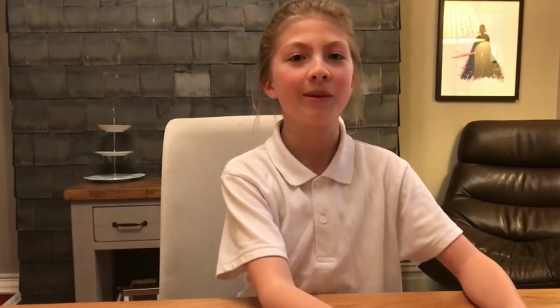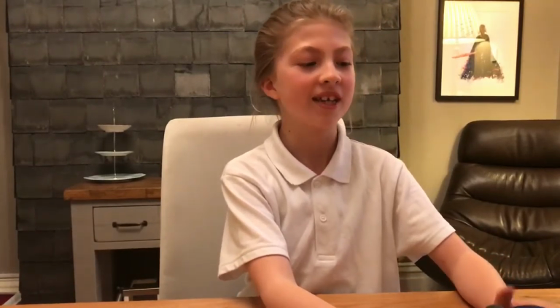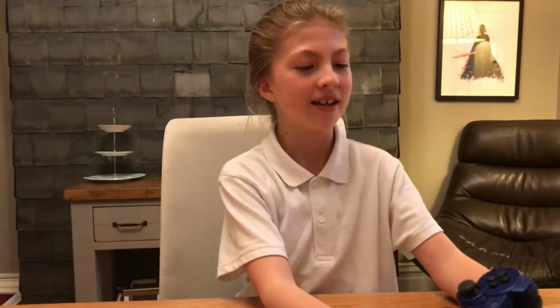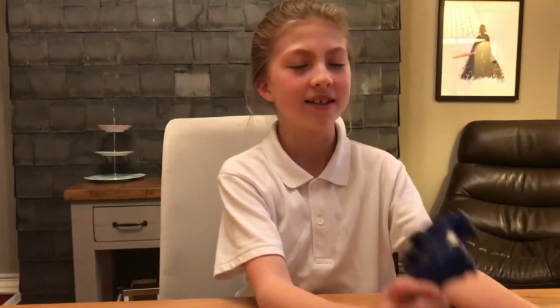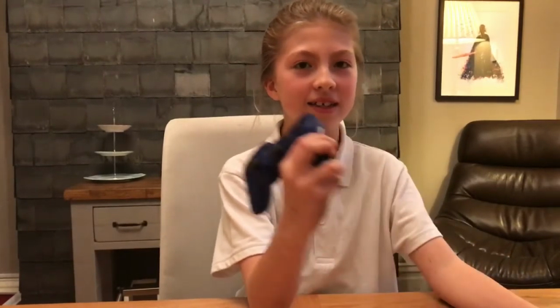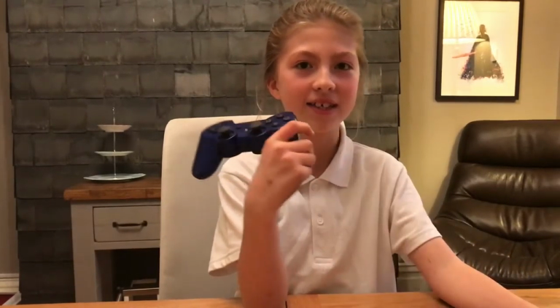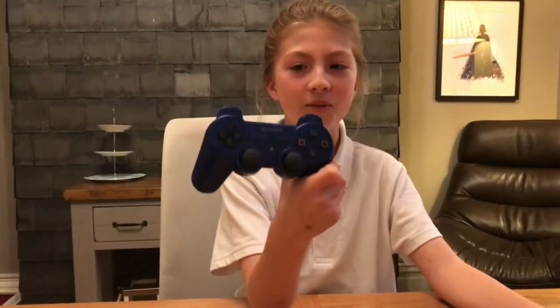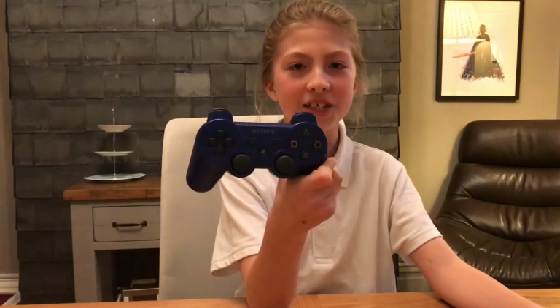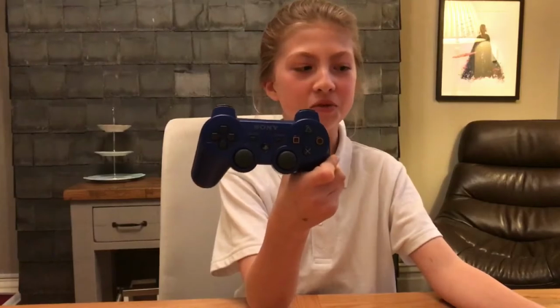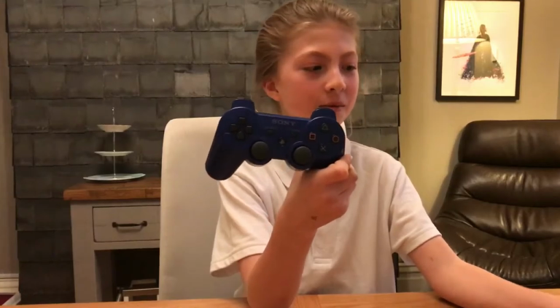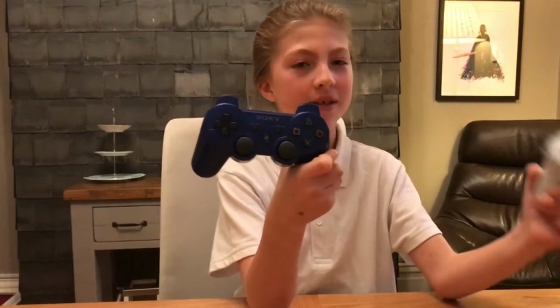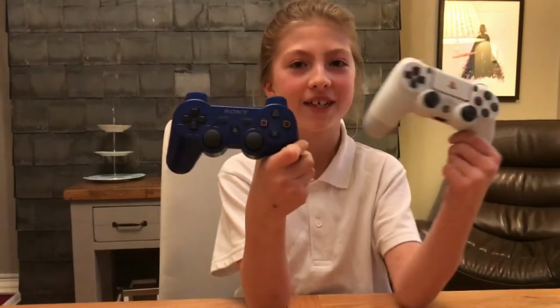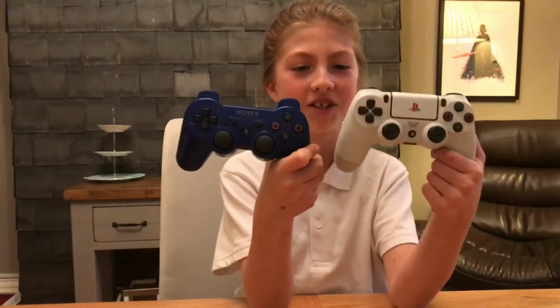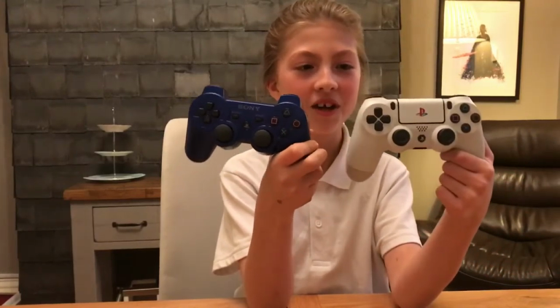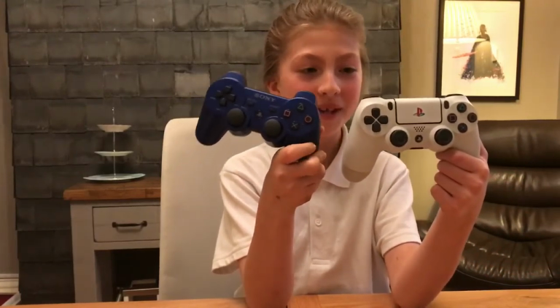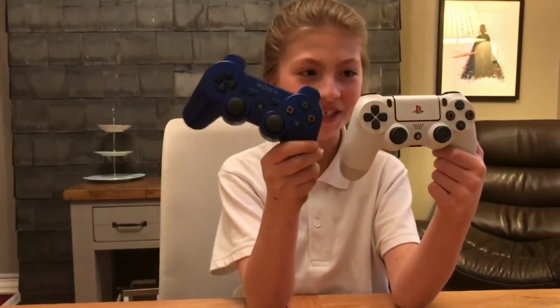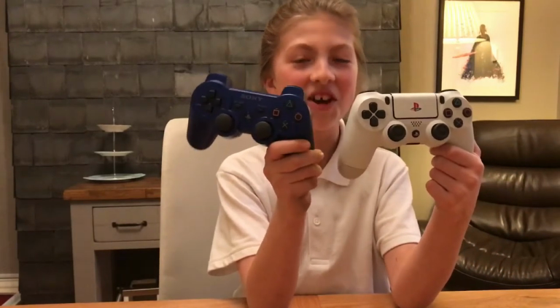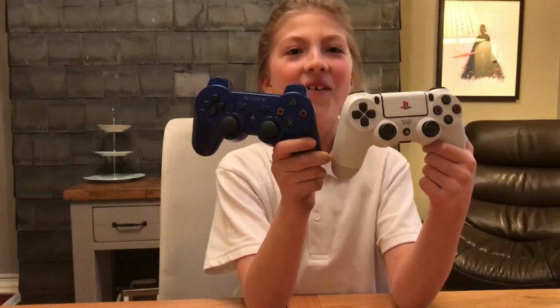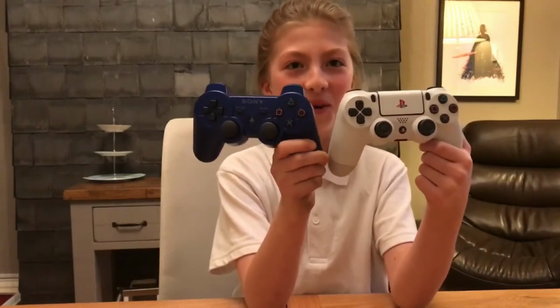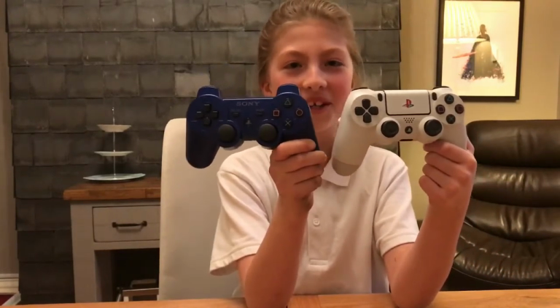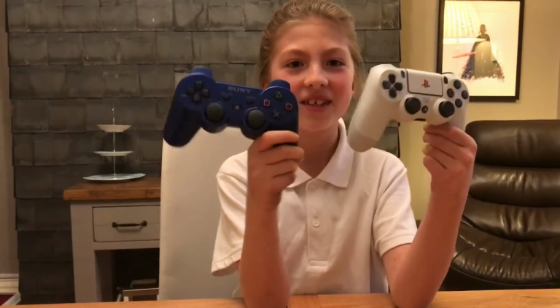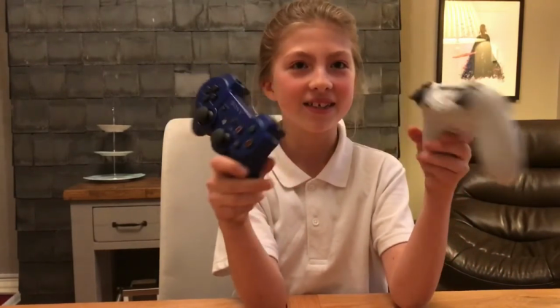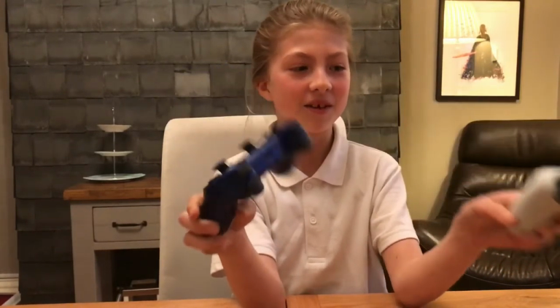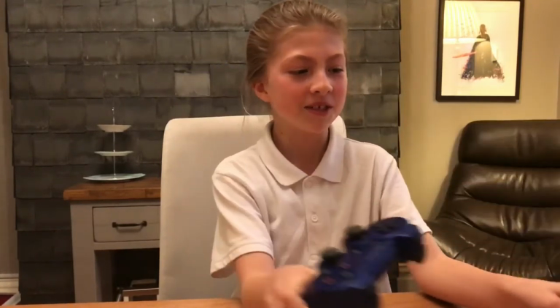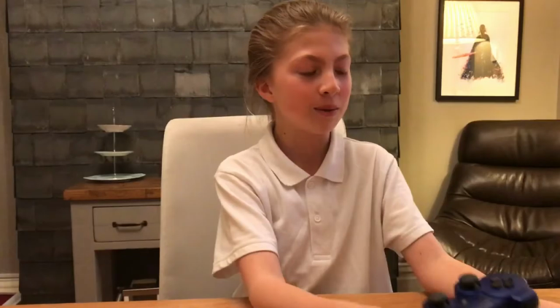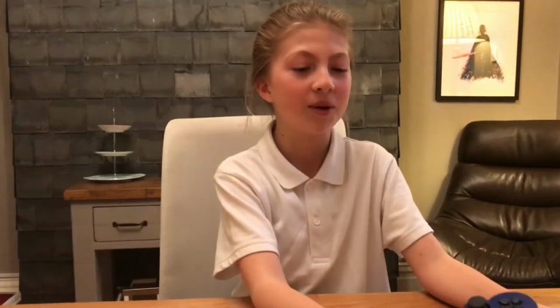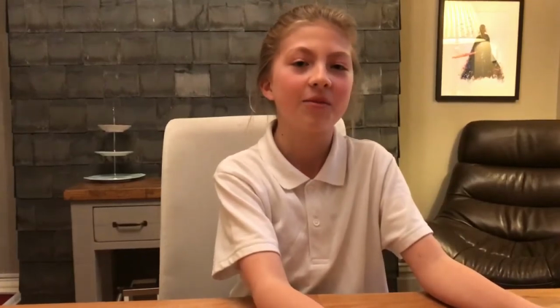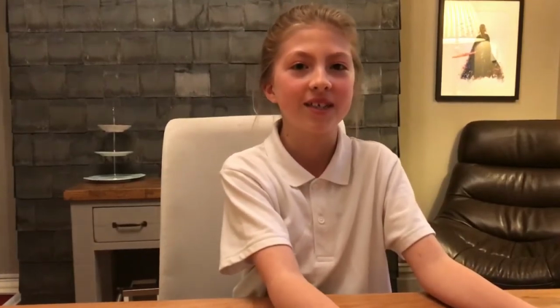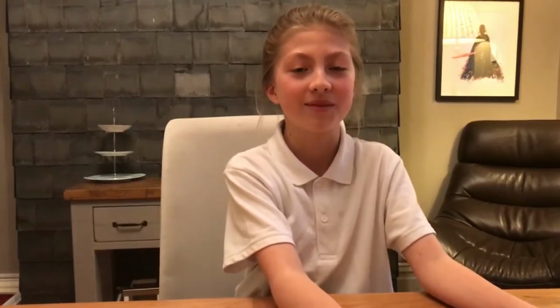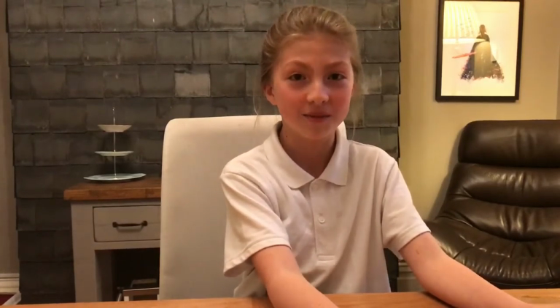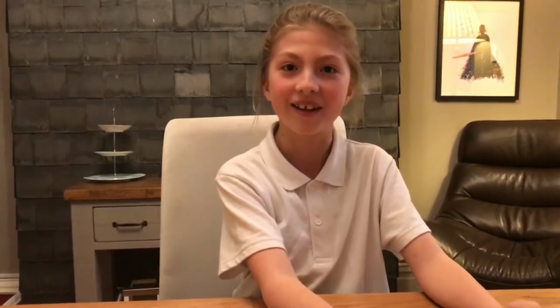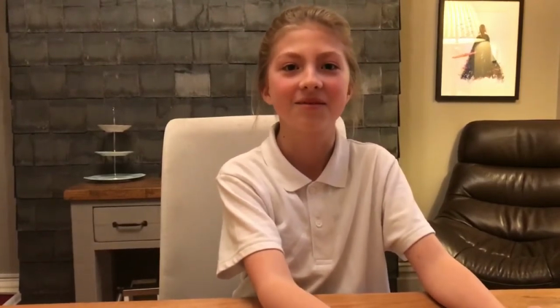So there are some remotes that we're not going to be putting in — this is my PlayStation 3 remote and my dad's PlayStation 4 remote. The reason why we're not putting them in is because we're still playing on them.